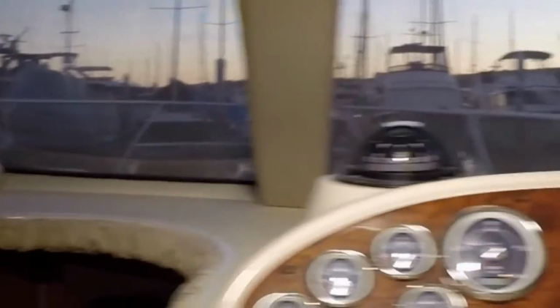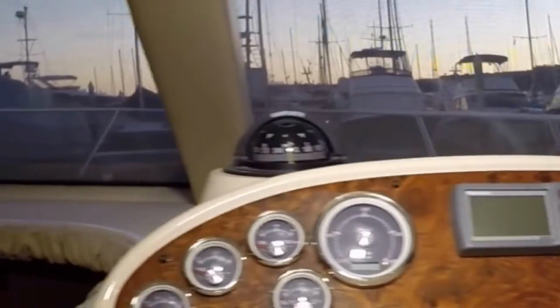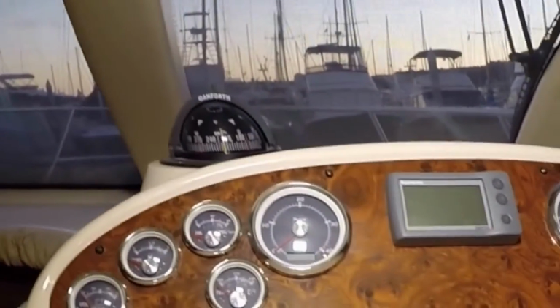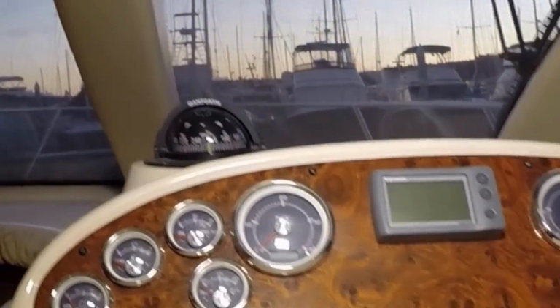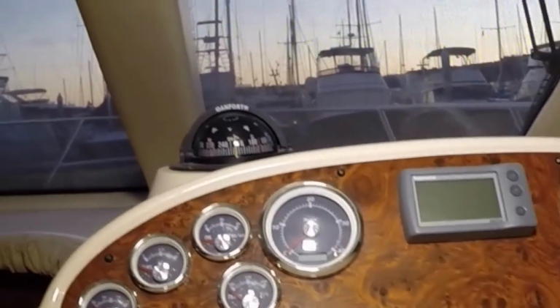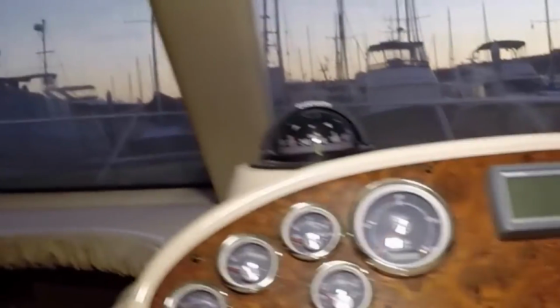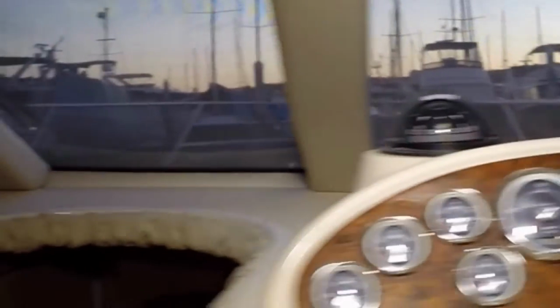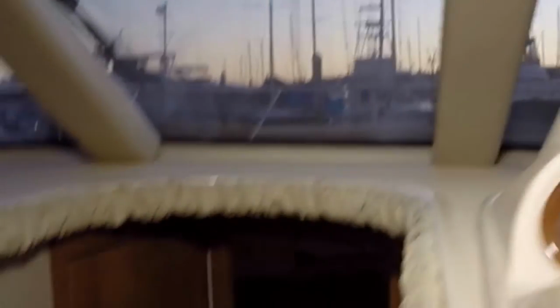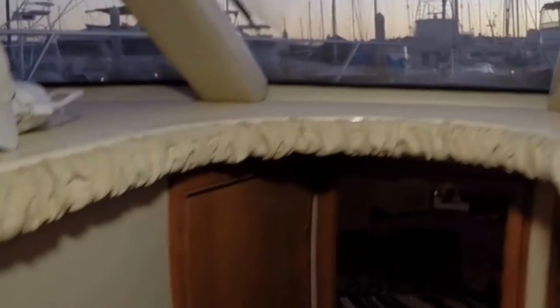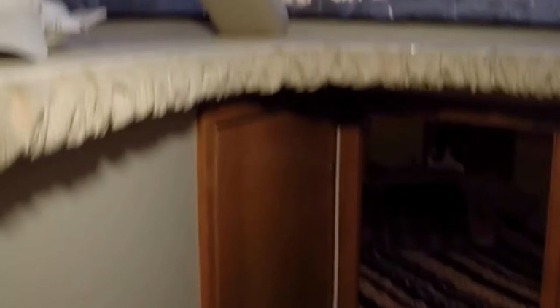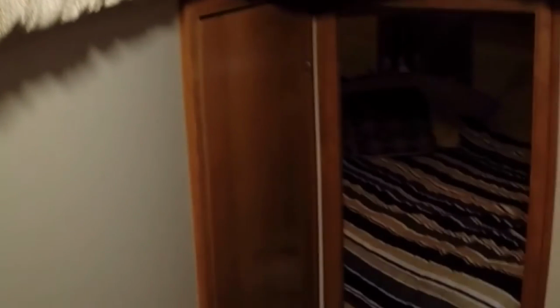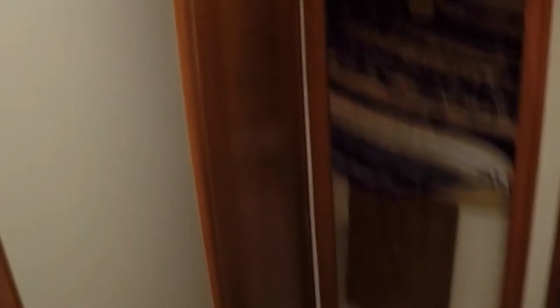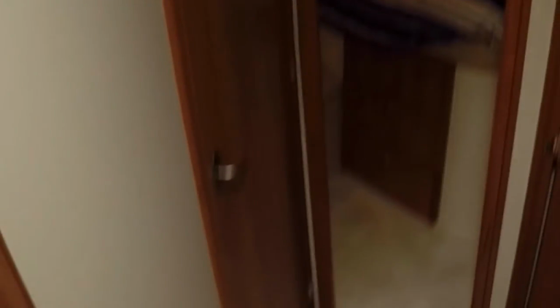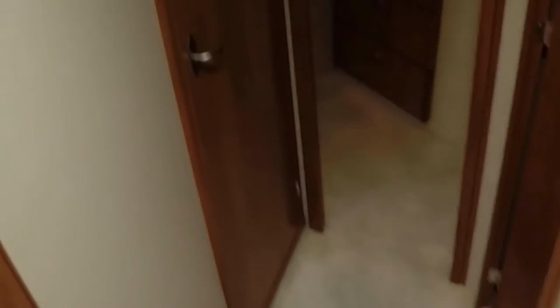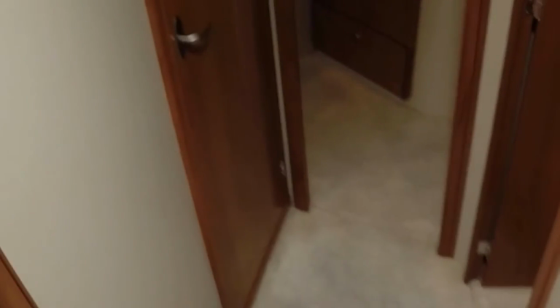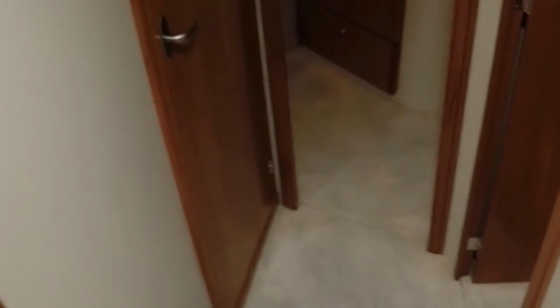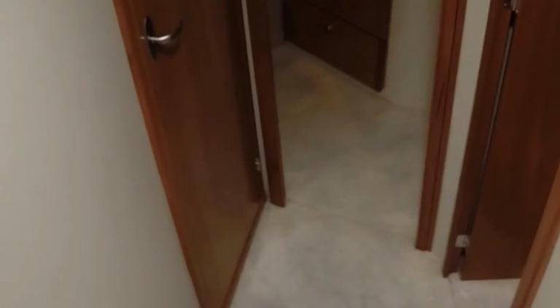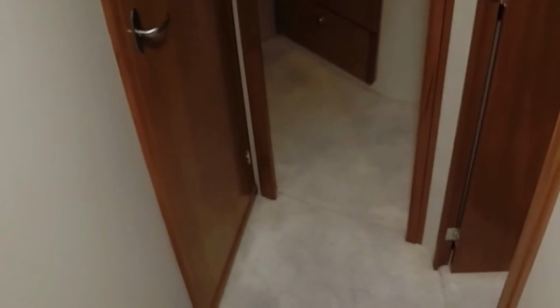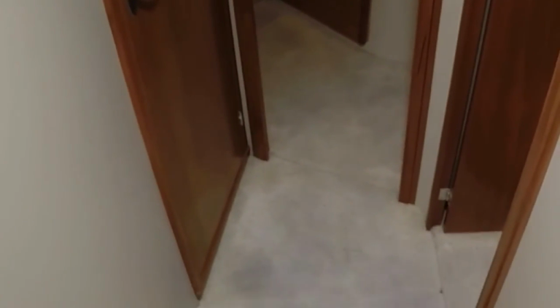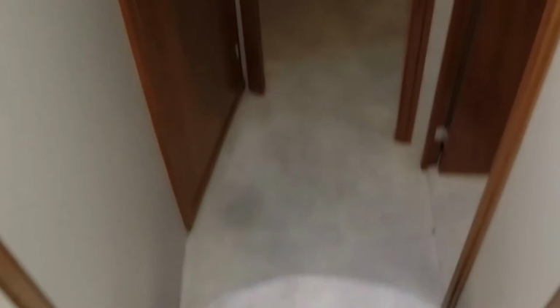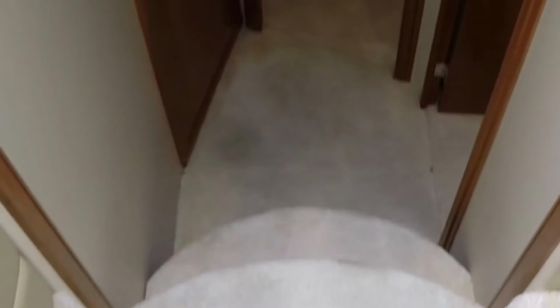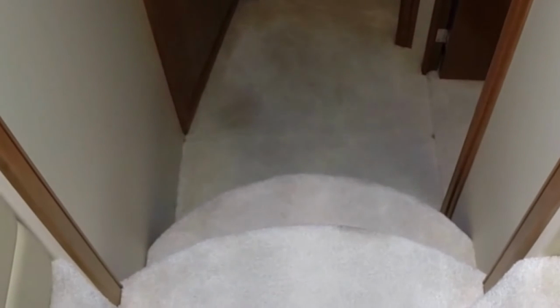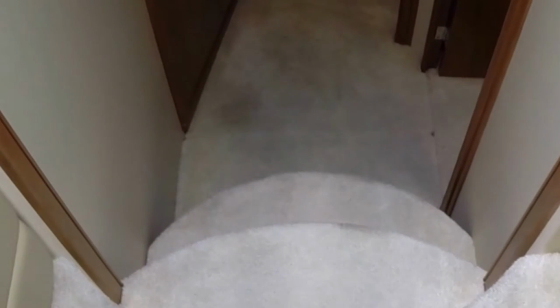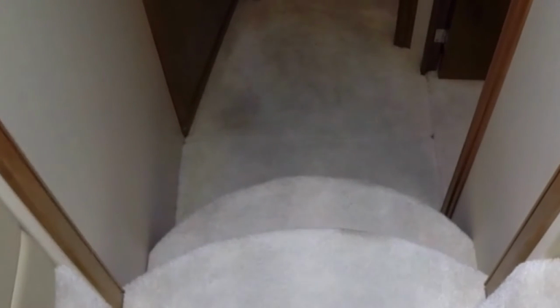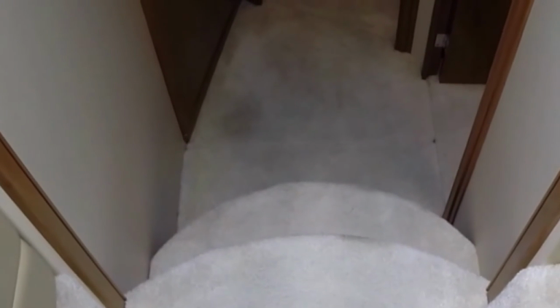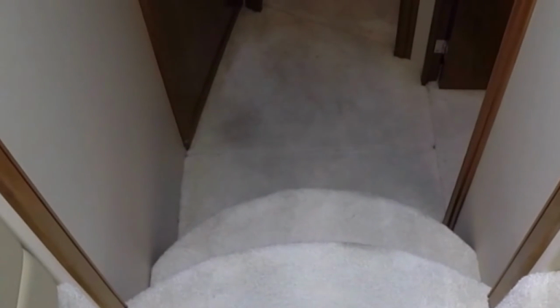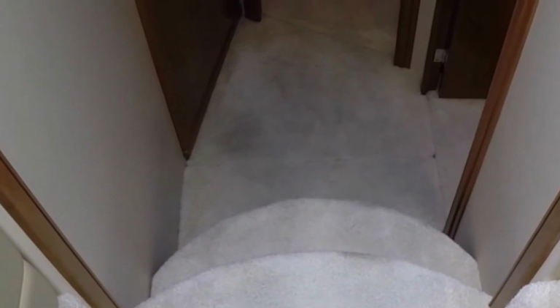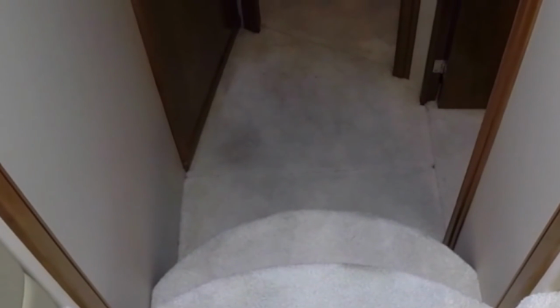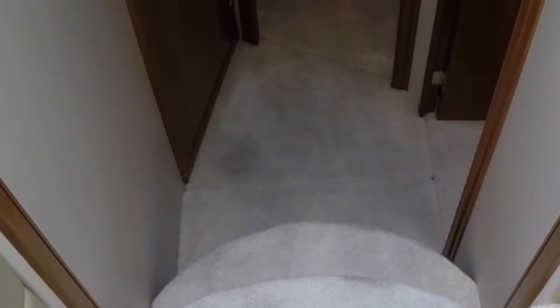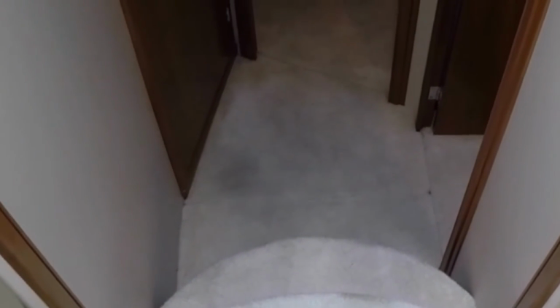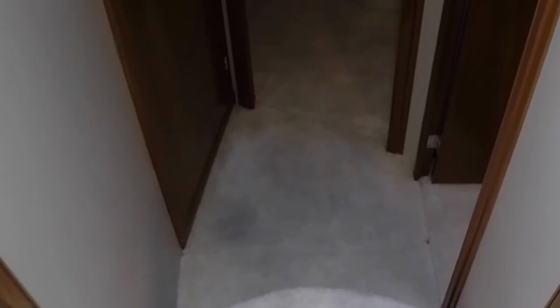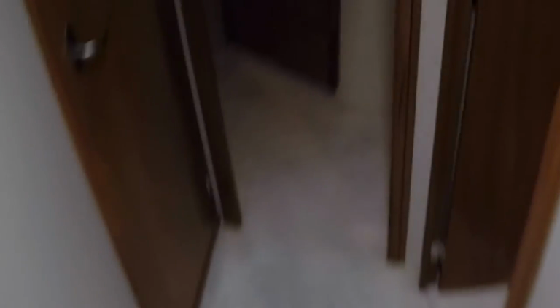Good view from the helm — I'd be very happy to drive this boat on a cold day from this lower station. Nice stairs going down, they're nice and wide and not too steep, so it's easy to go up and down them while underway.